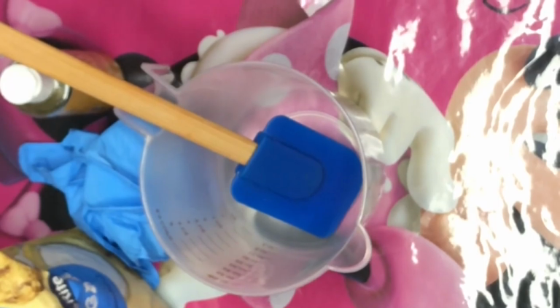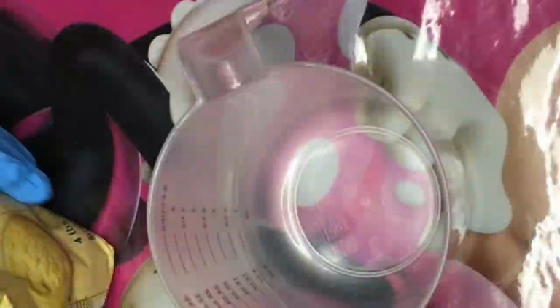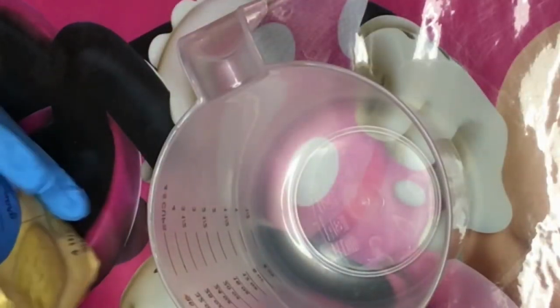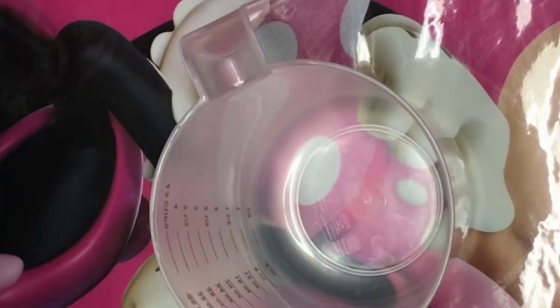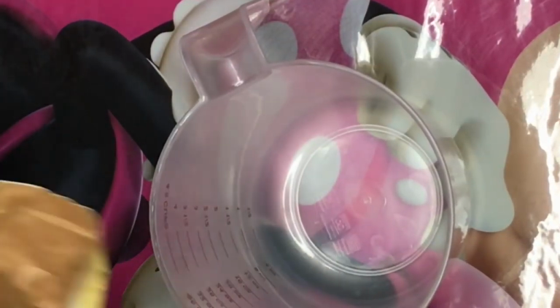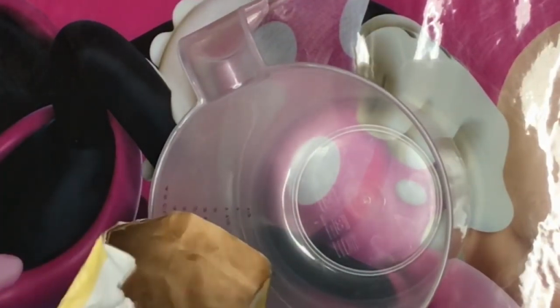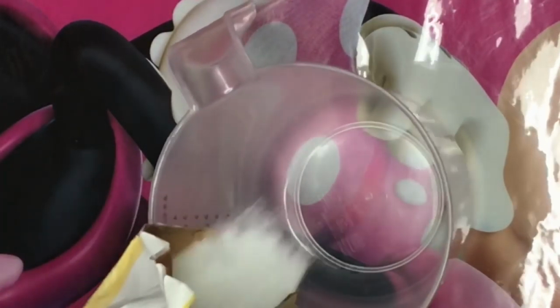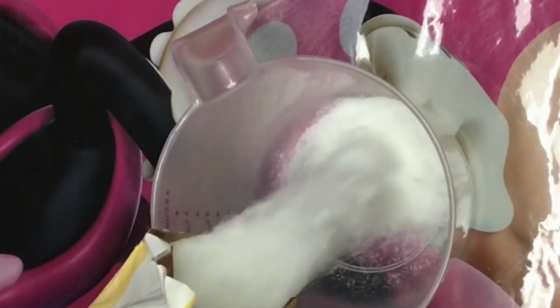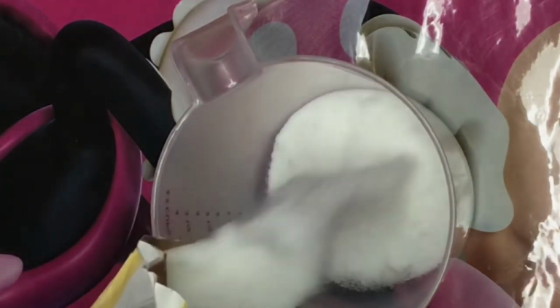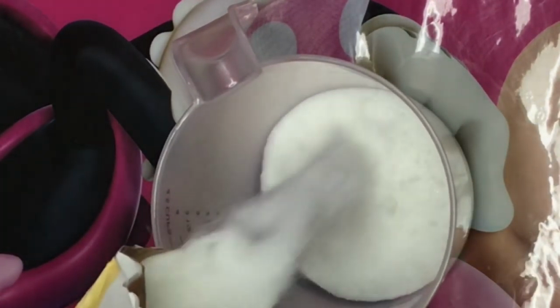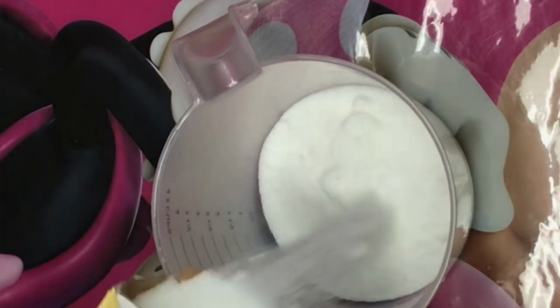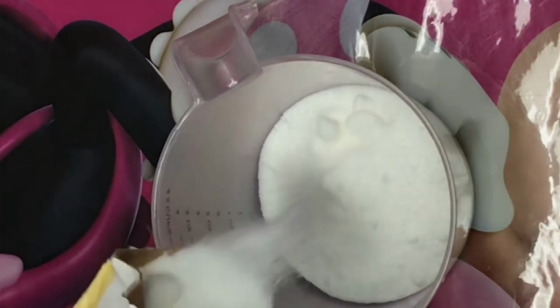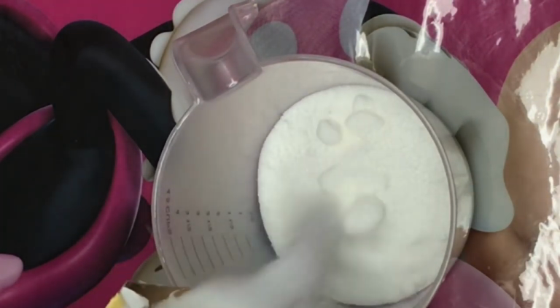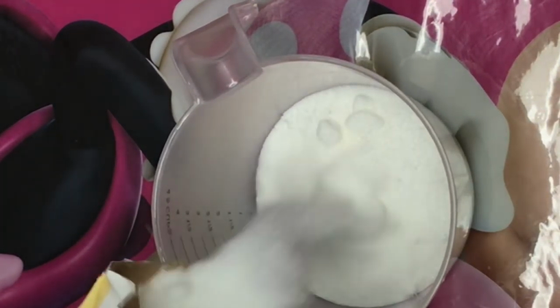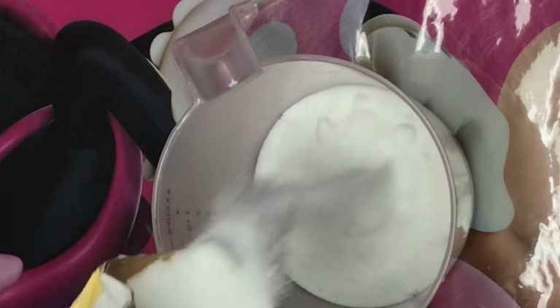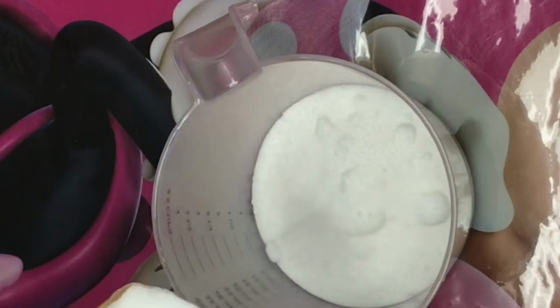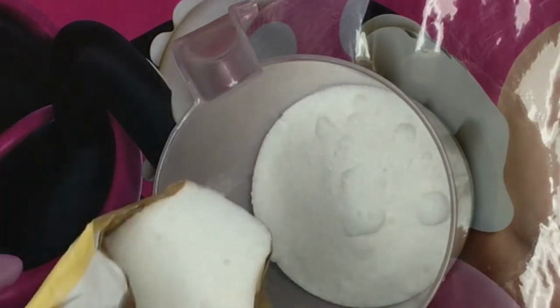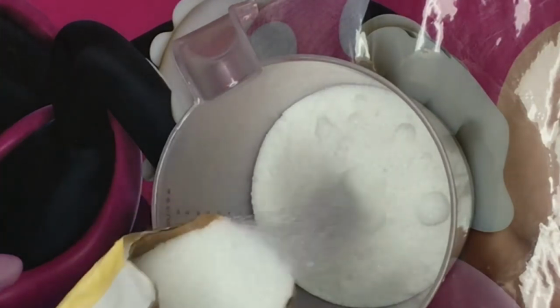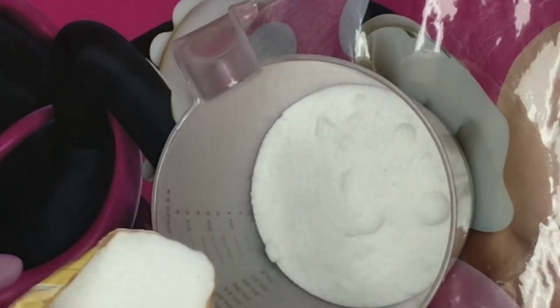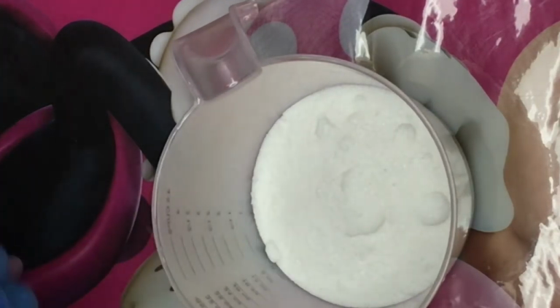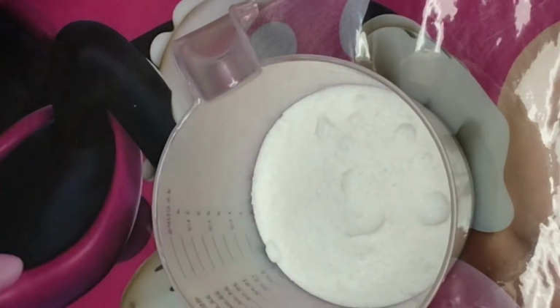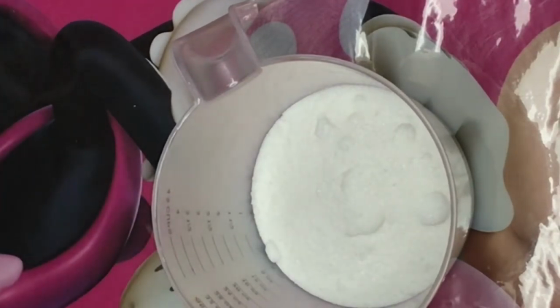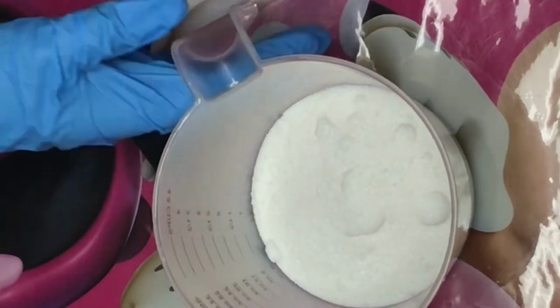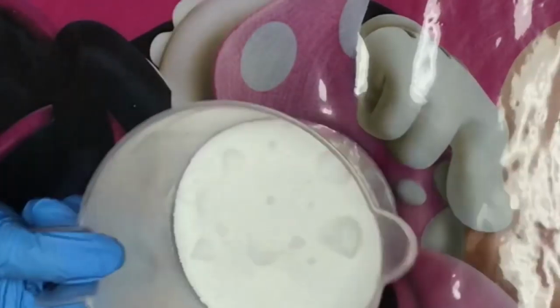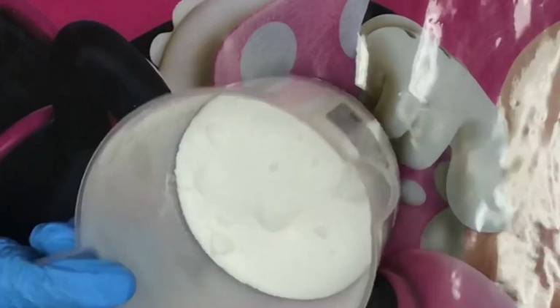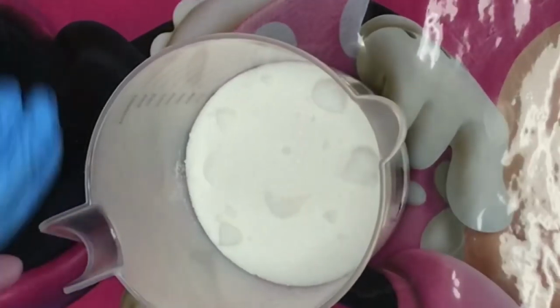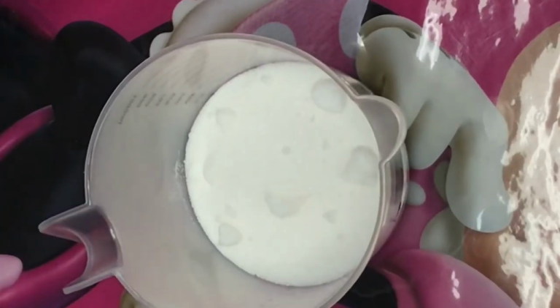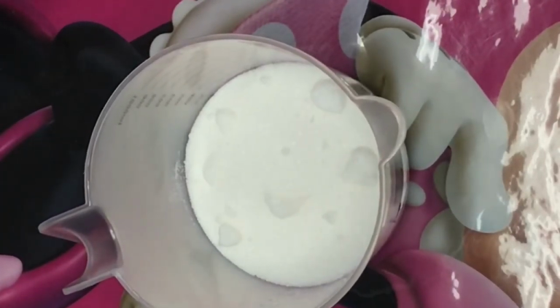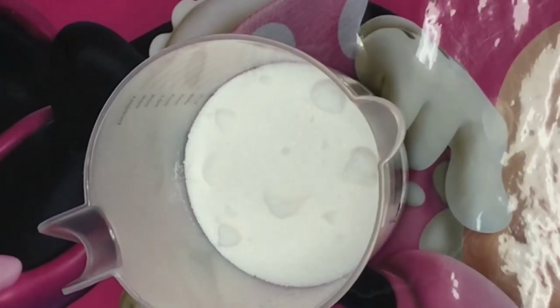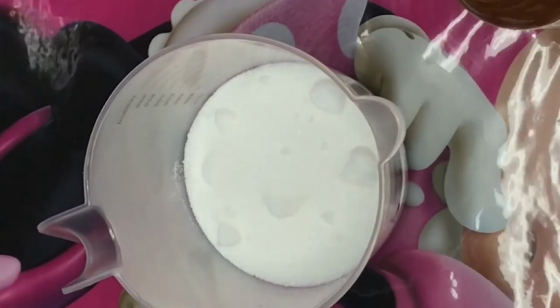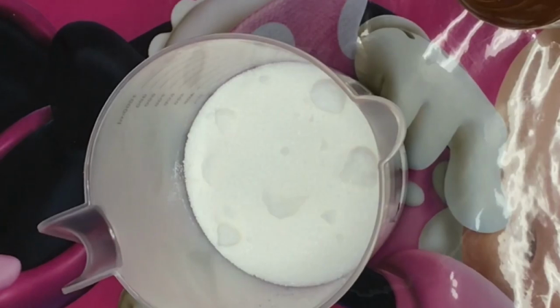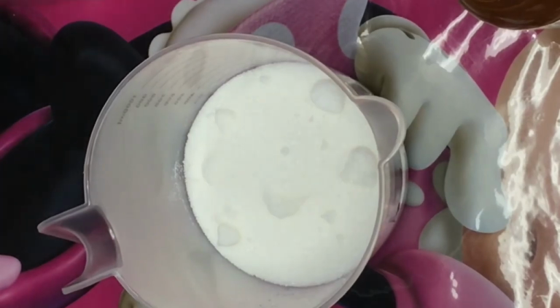So for our first step, we're going to pour in our sugar. If you see any big chunks of sugar in there, just take your spatula and crush them. And yeah, so now it's time to add in our rose petals.